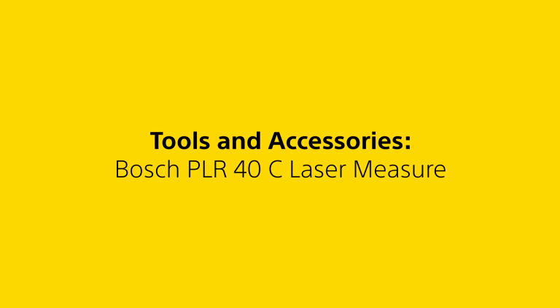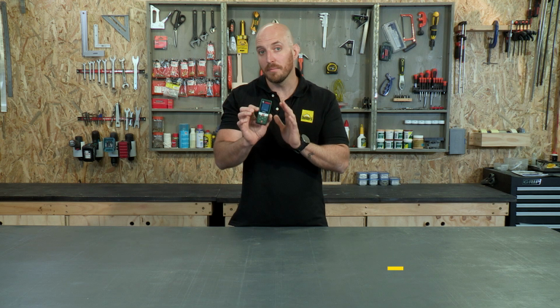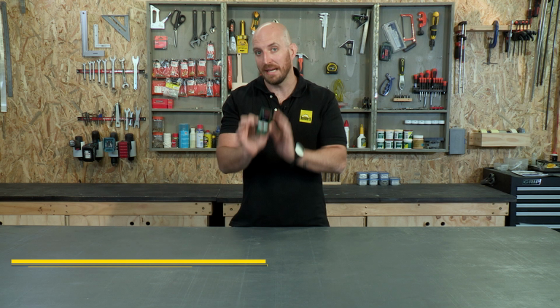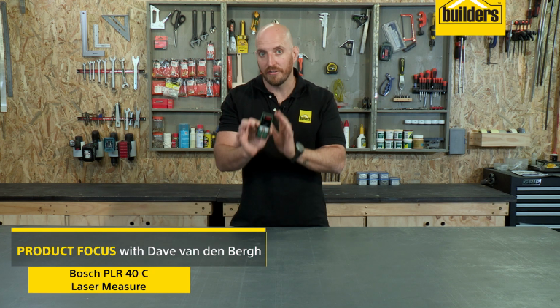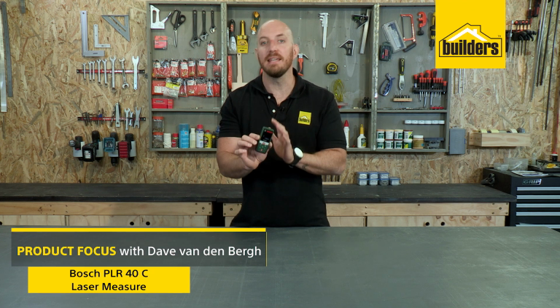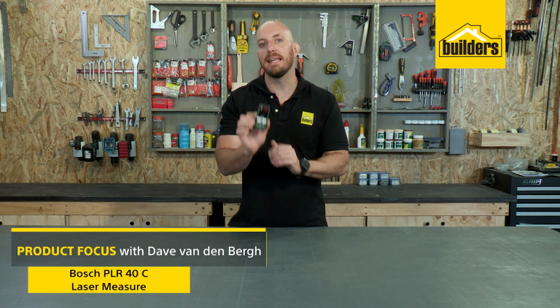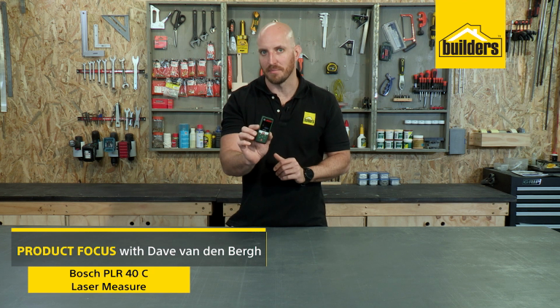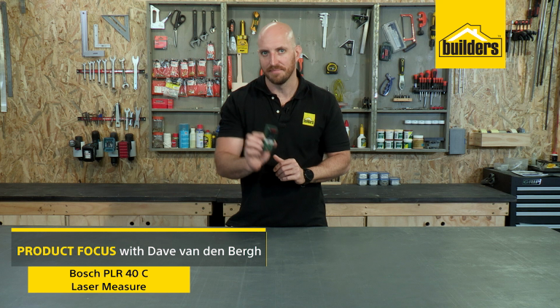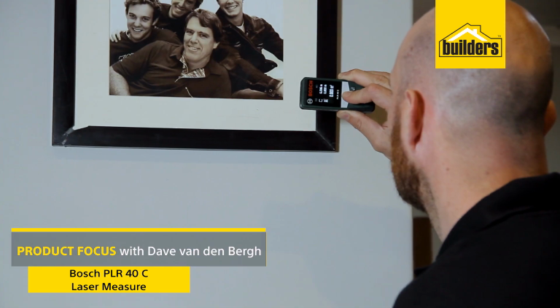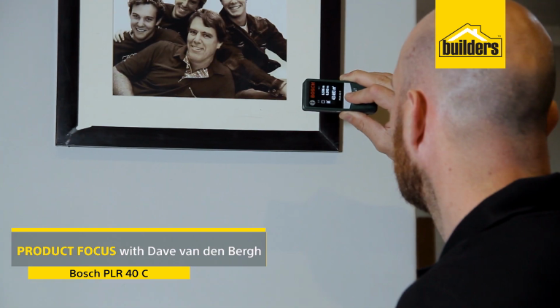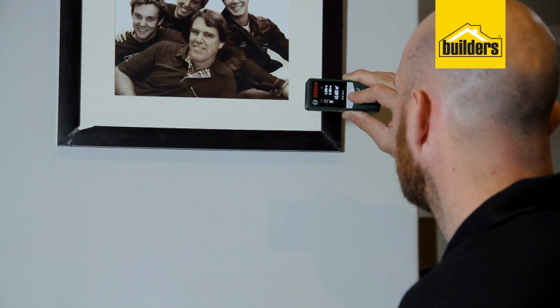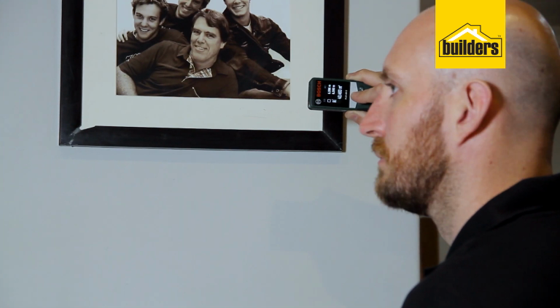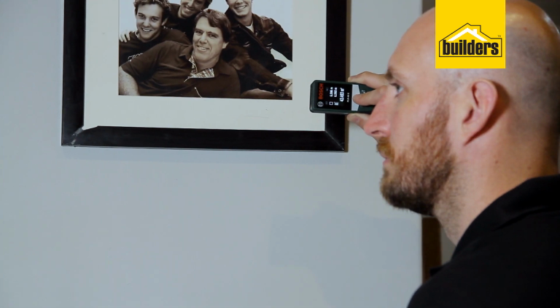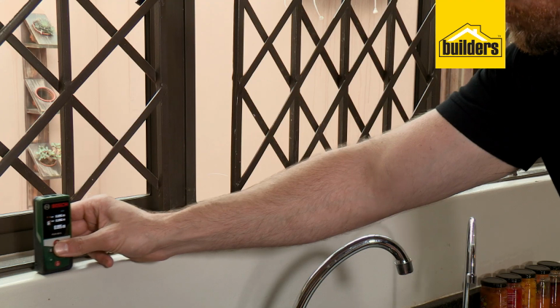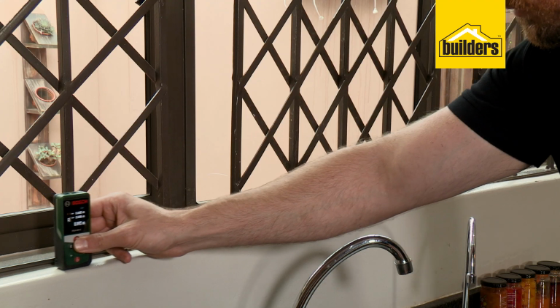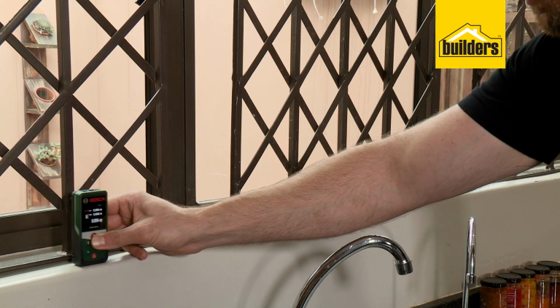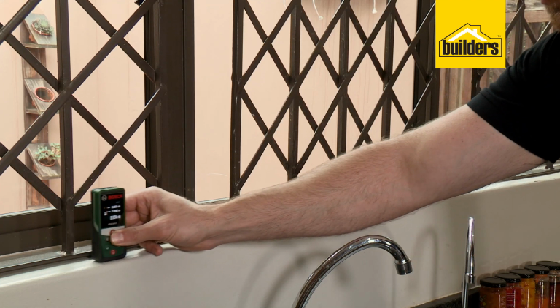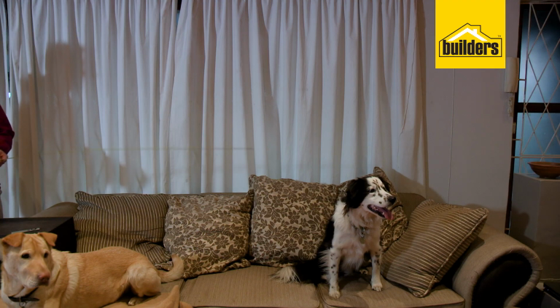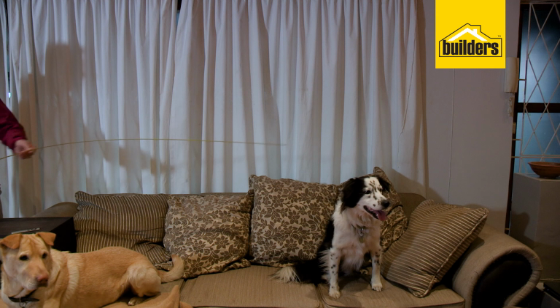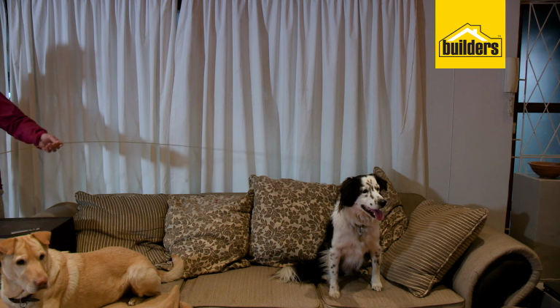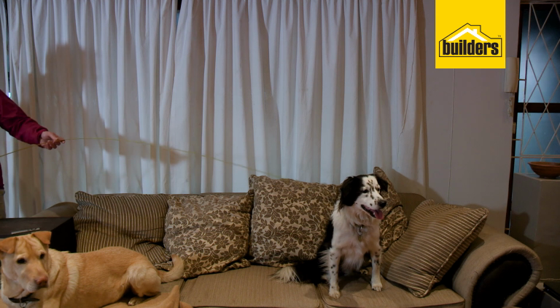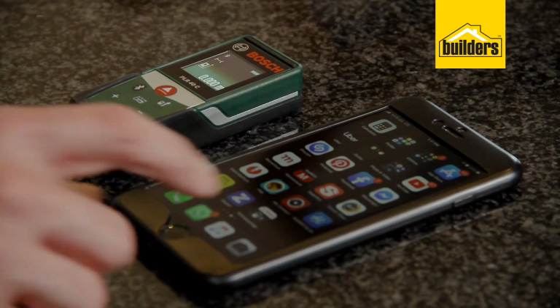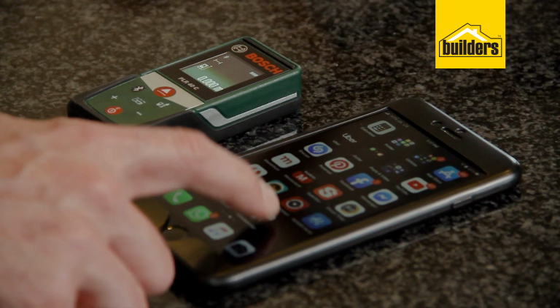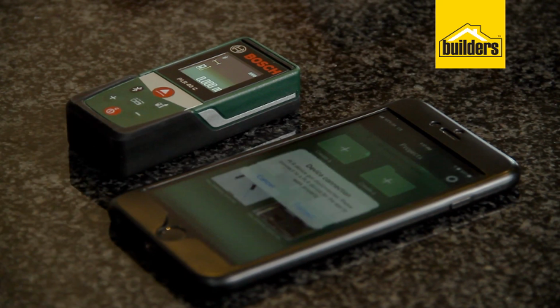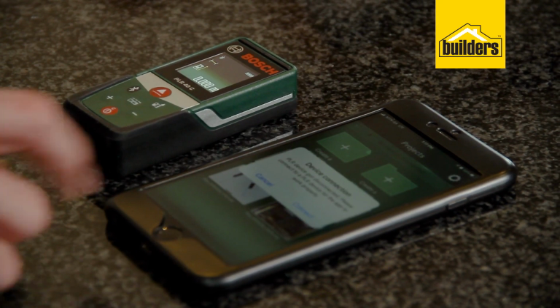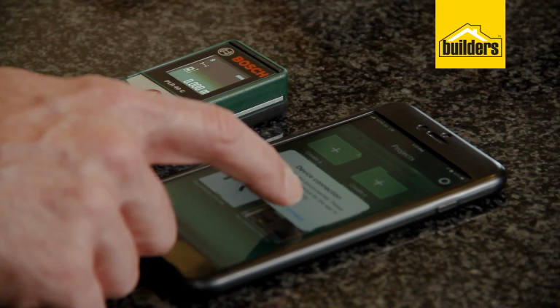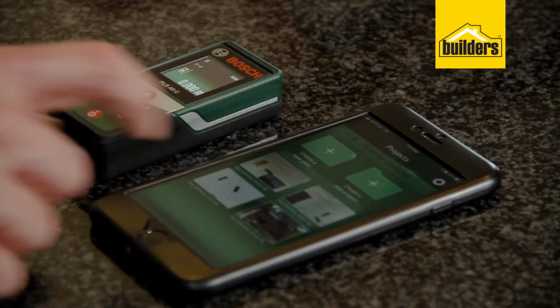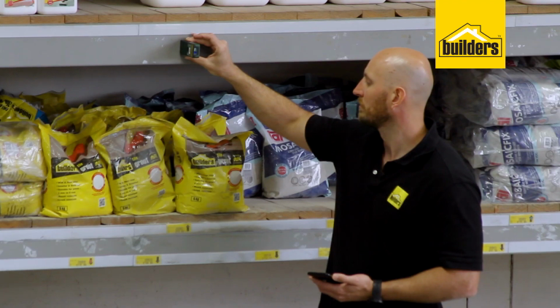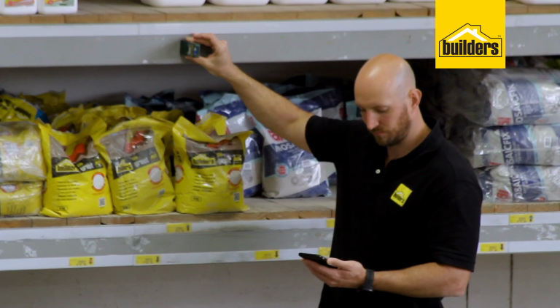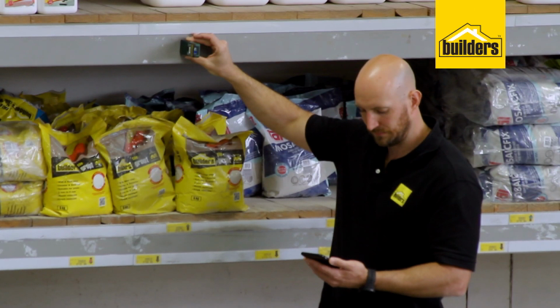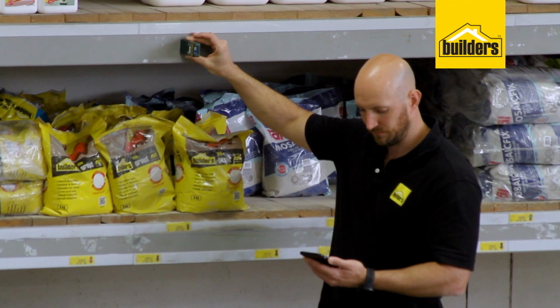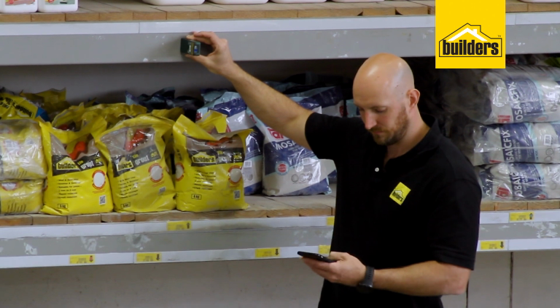This is the Bosch PLR40C laser measure. This device replaces an old tape measure and saves you from the frustration of trying to measure over obstacles. And on top of that, it connects to your smartphone so you don't even have to write the measurements down.